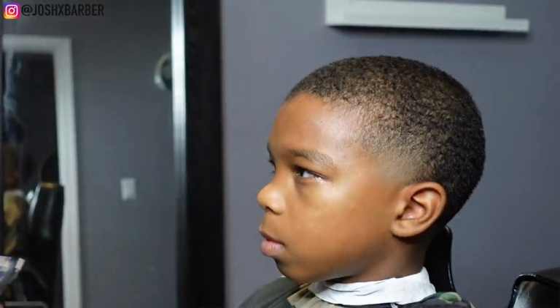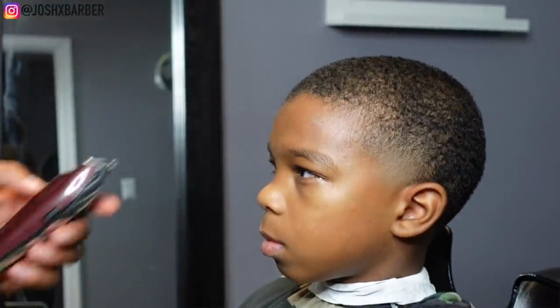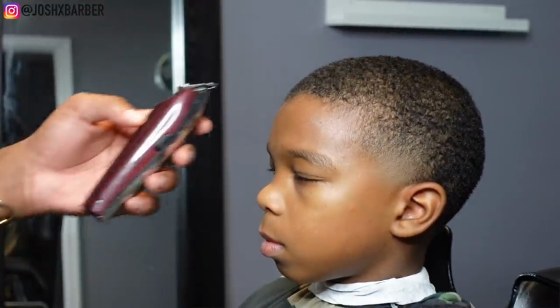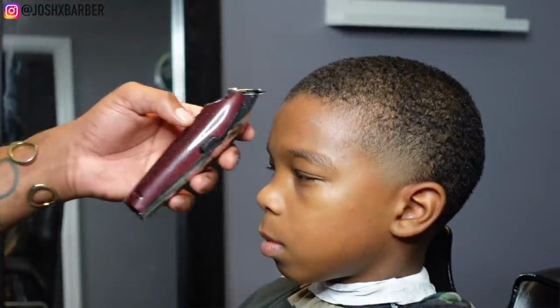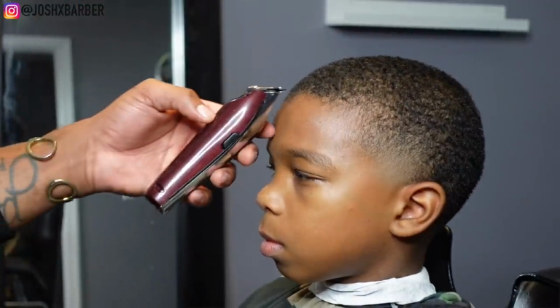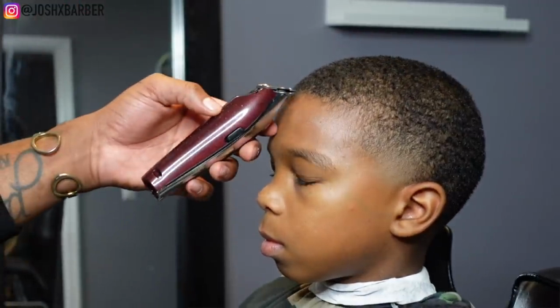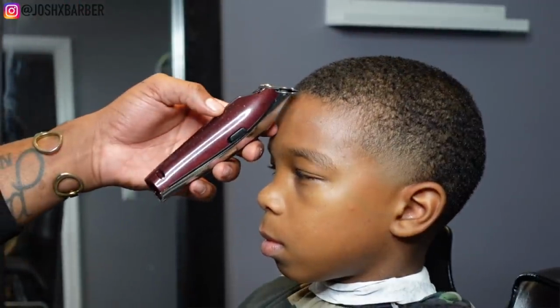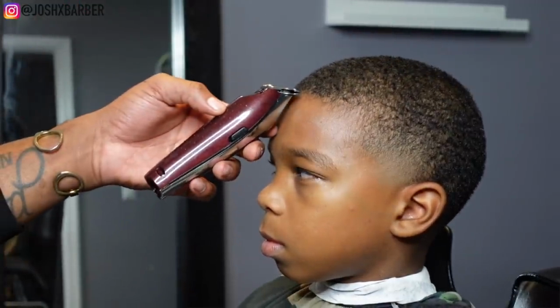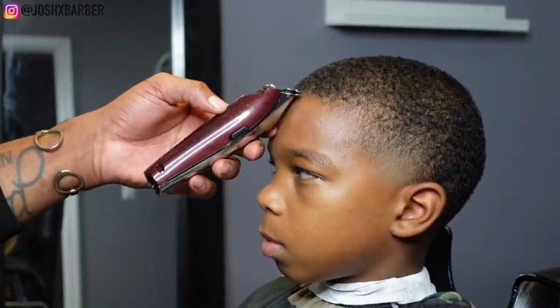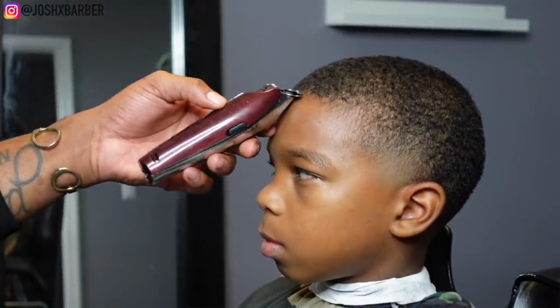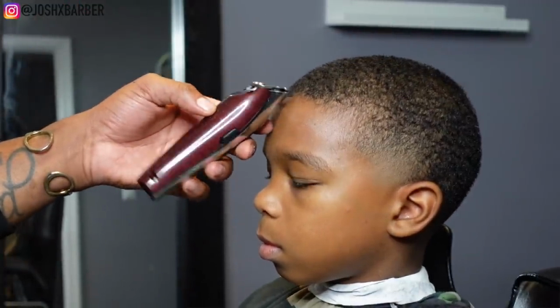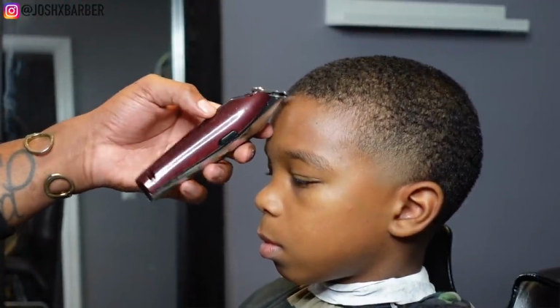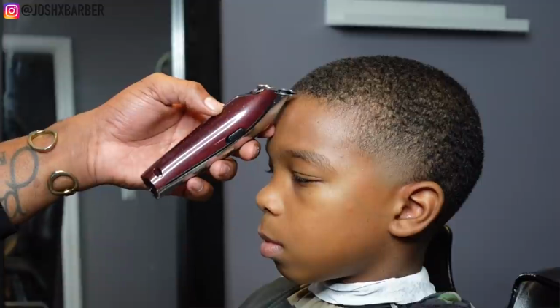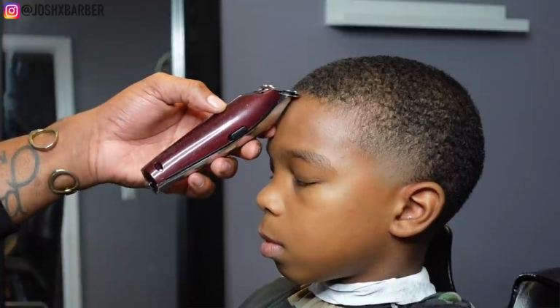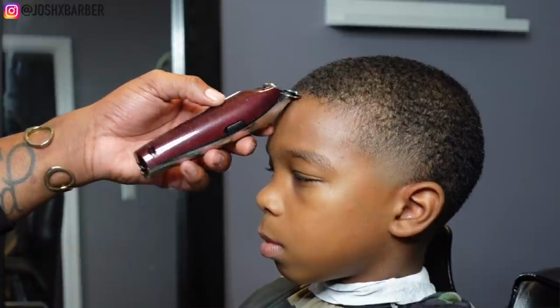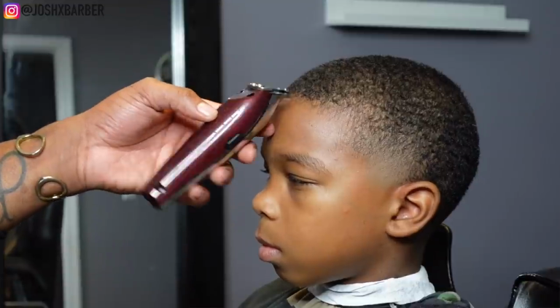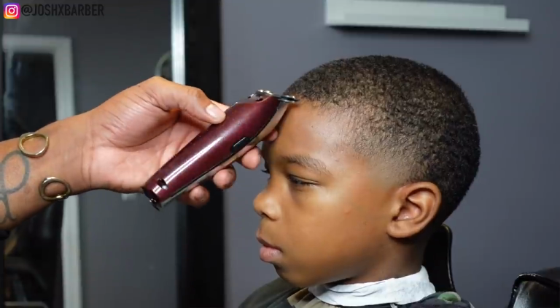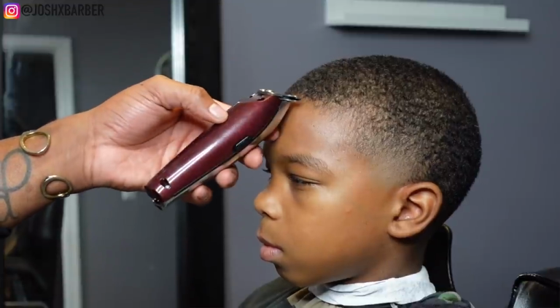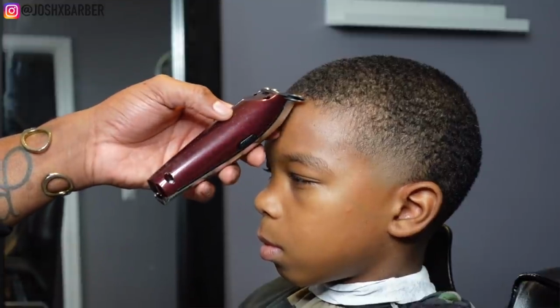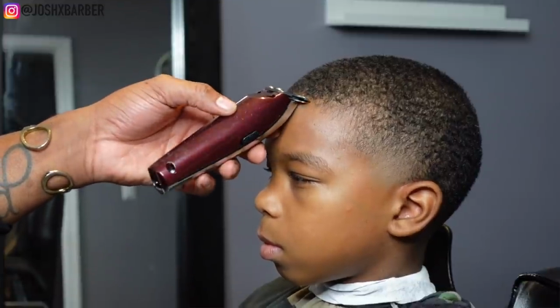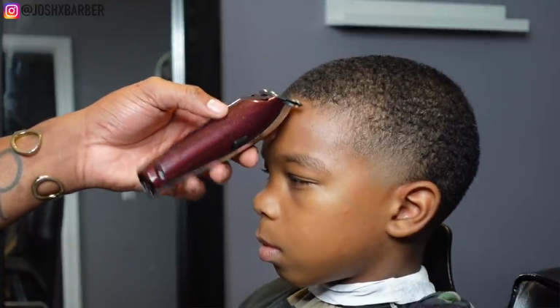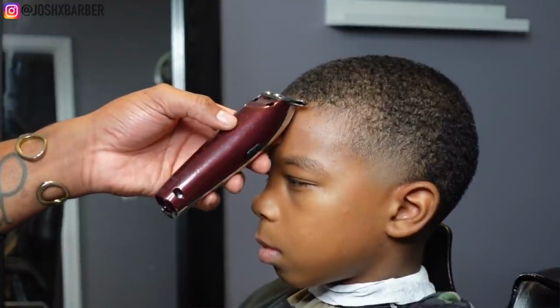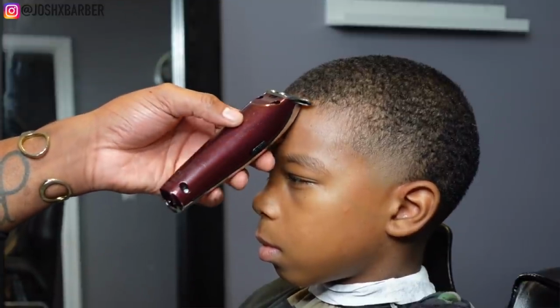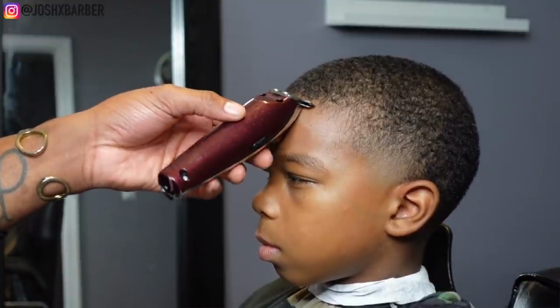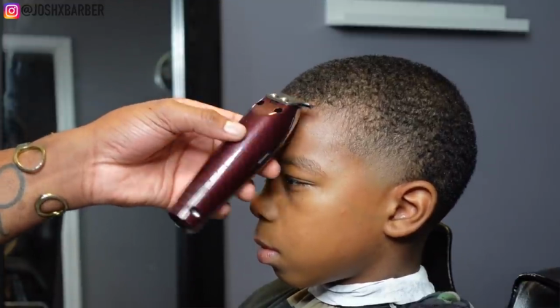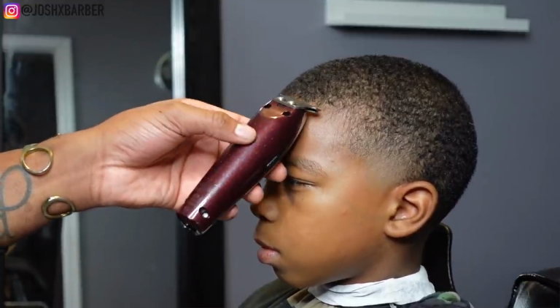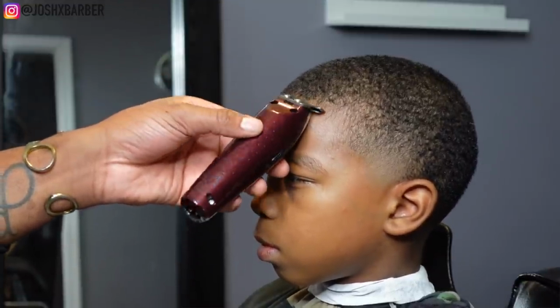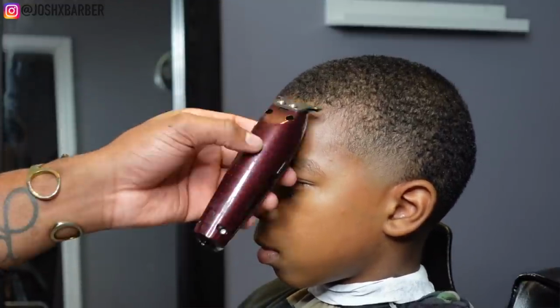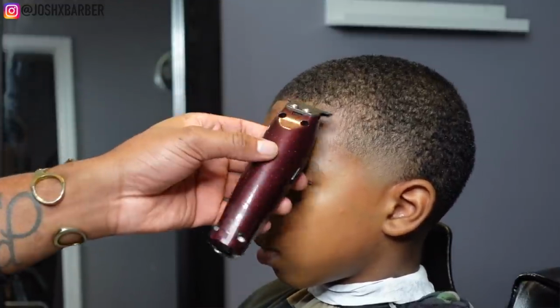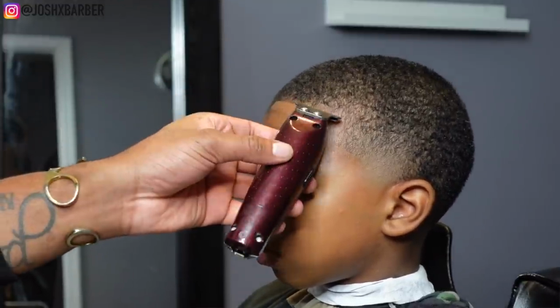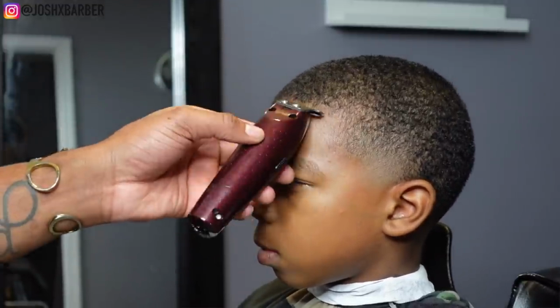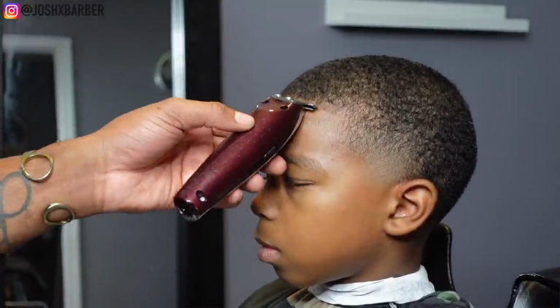For his lineup I'm going to be using my cordless wall detailers. Right now I'm just going to let you guys sit back and watch this lineup change his whole look.